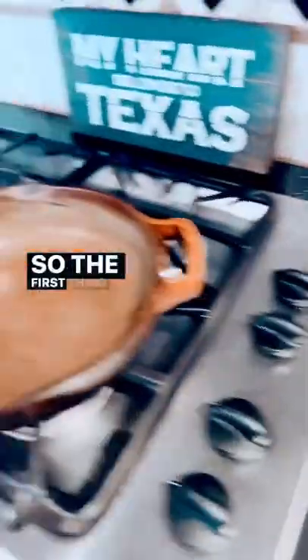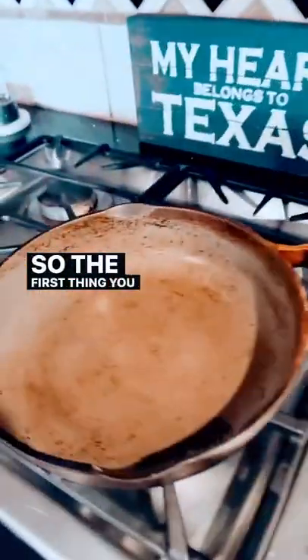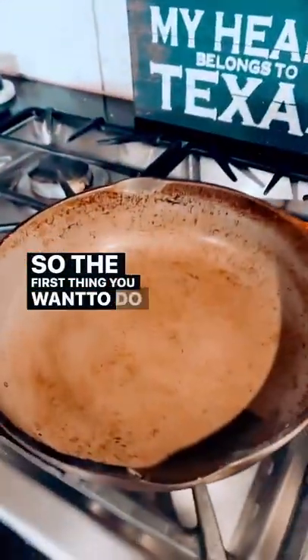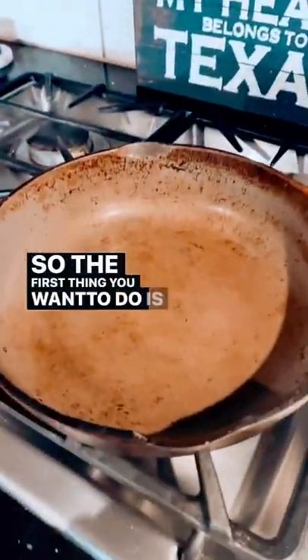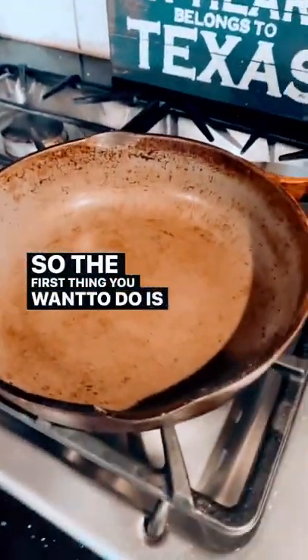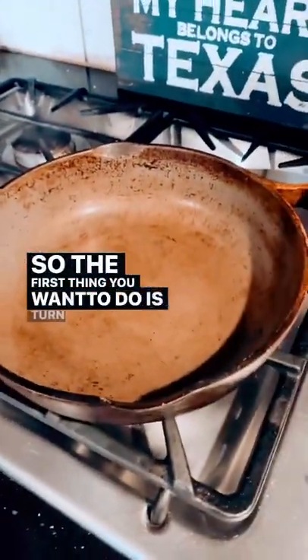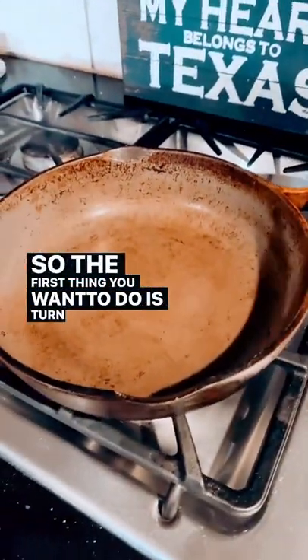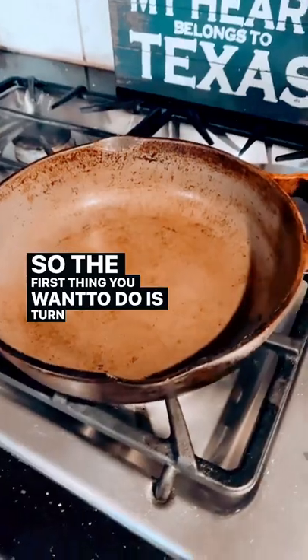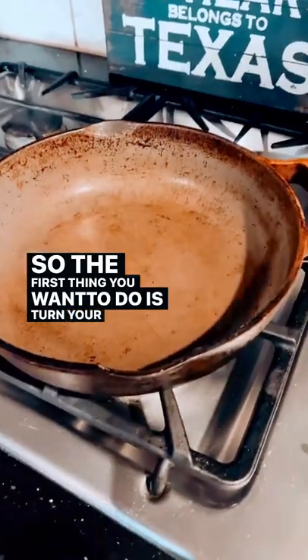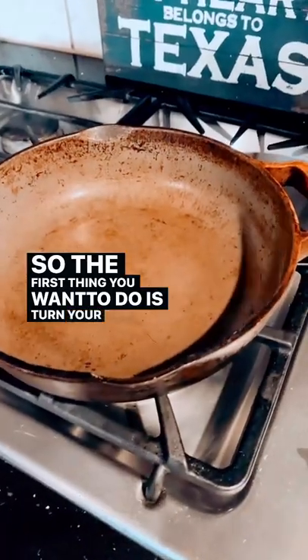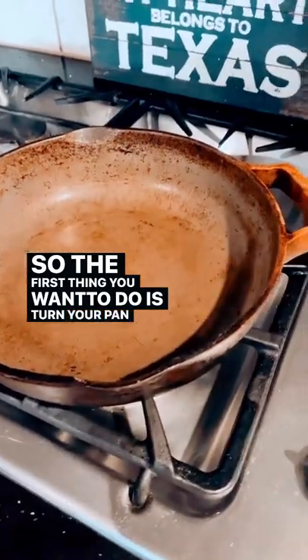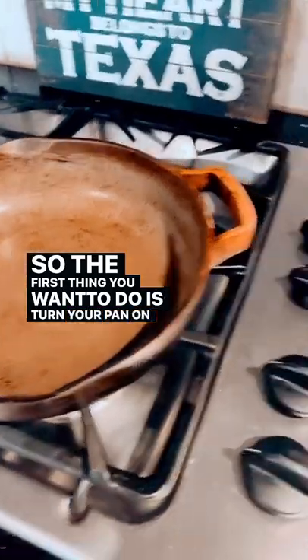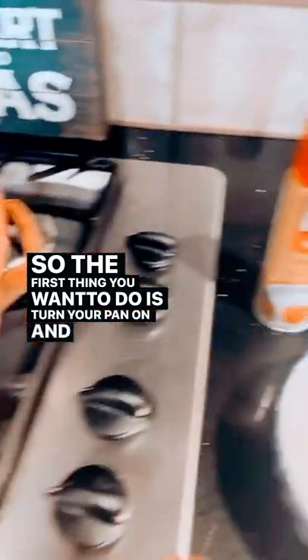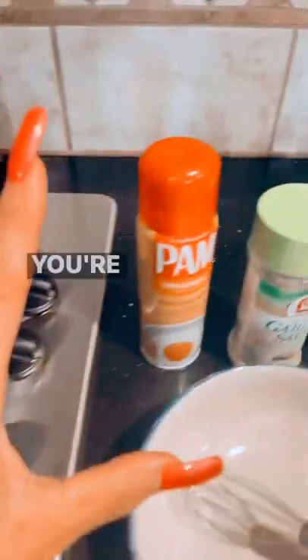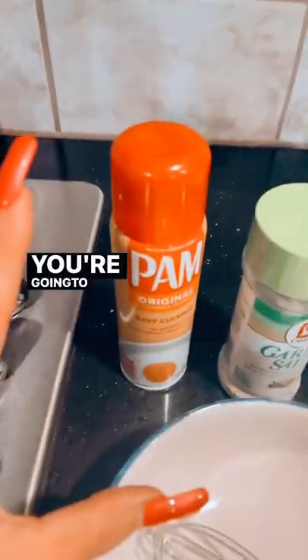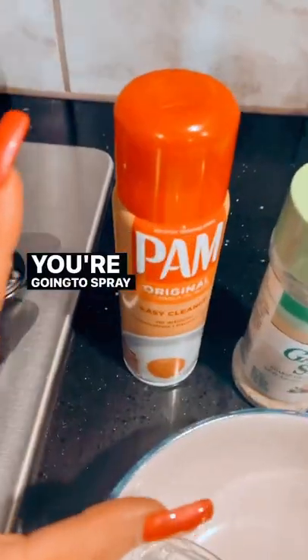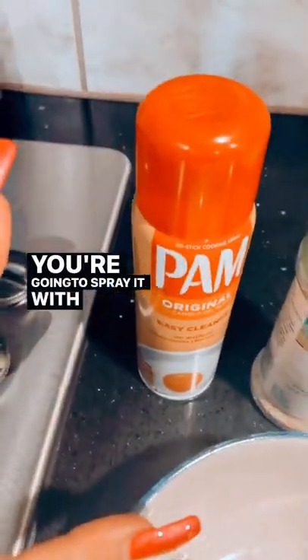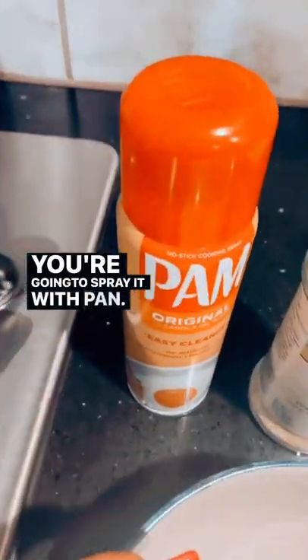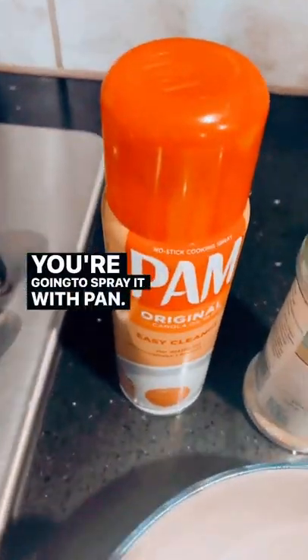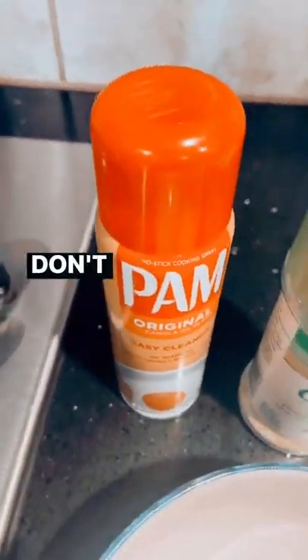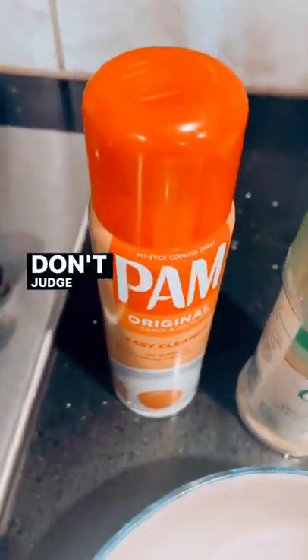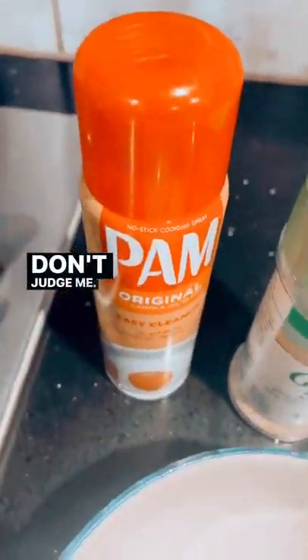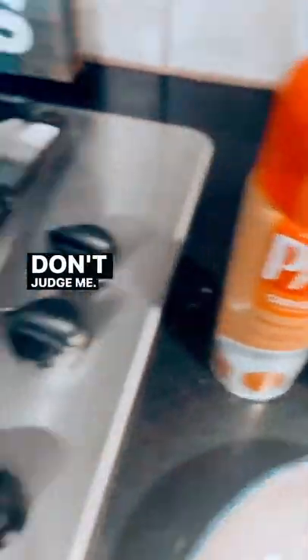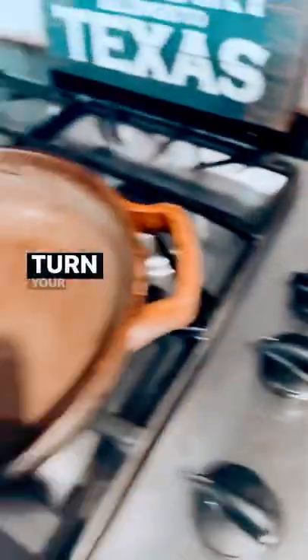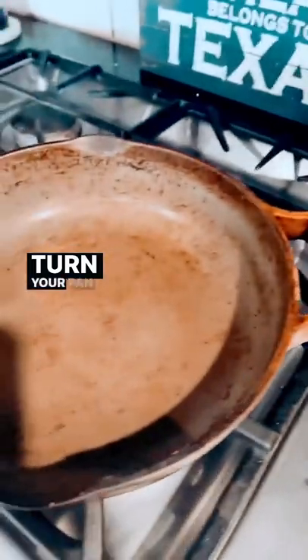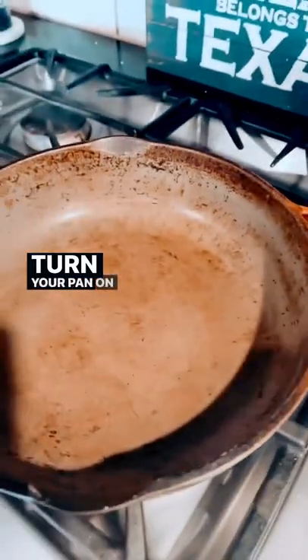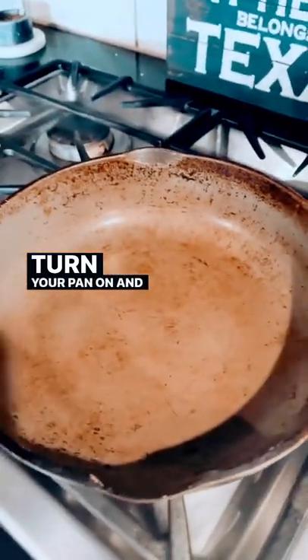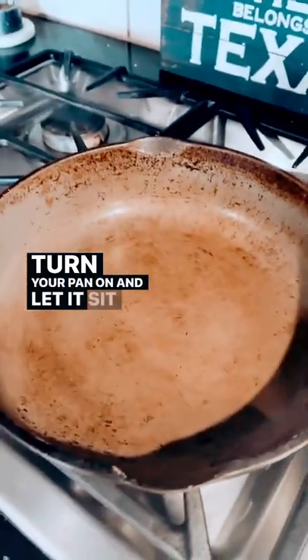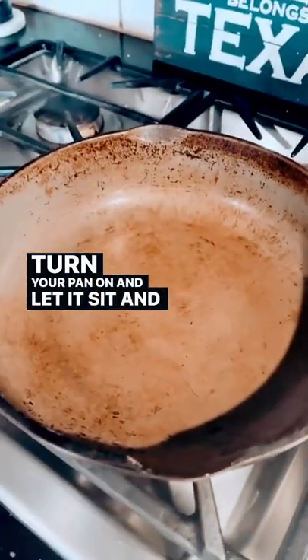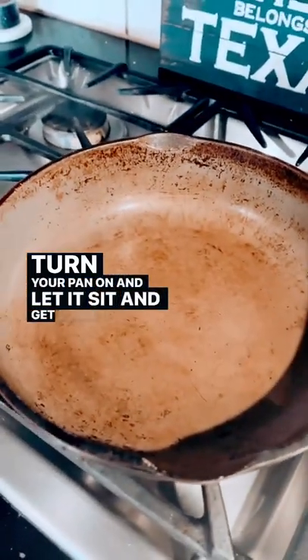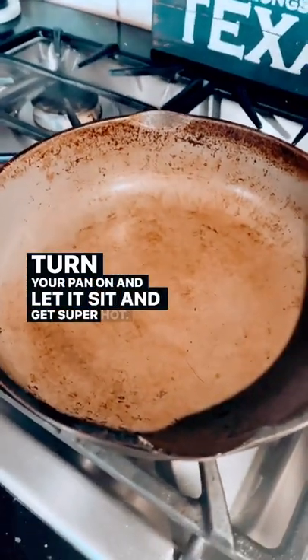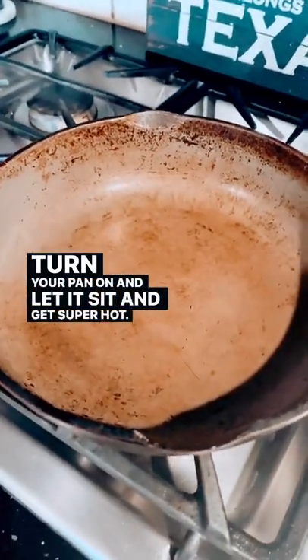So the first thing you want to do is turn your pan on and you're gonna spray it with Pam. Don't judge me. Turn your pan on and let it sit and get super hot.